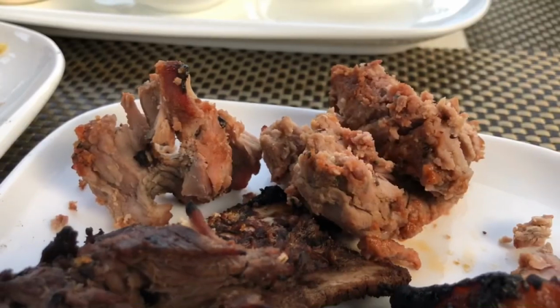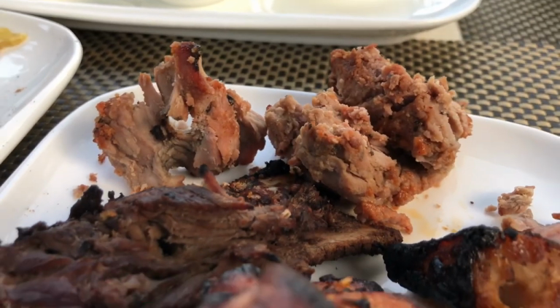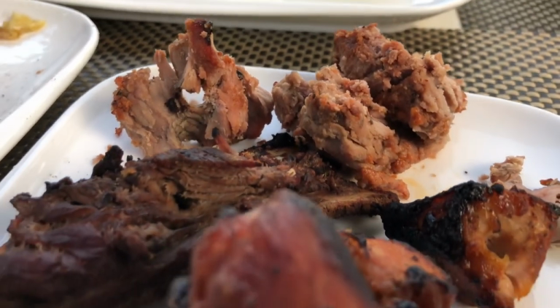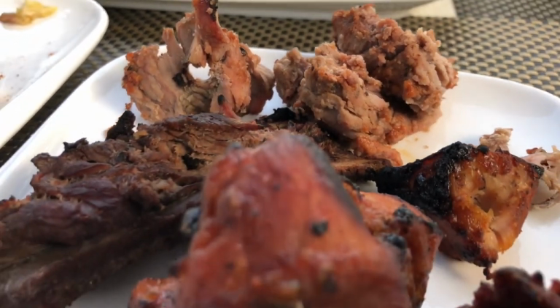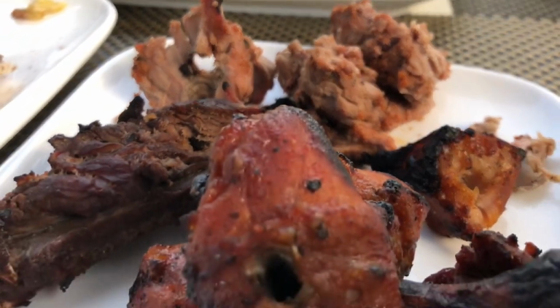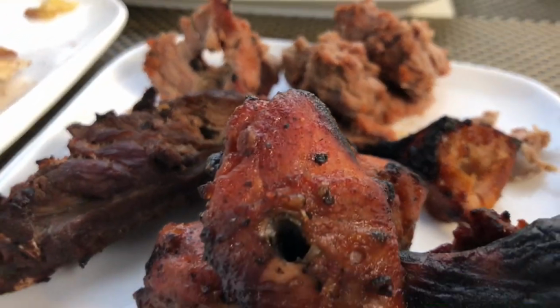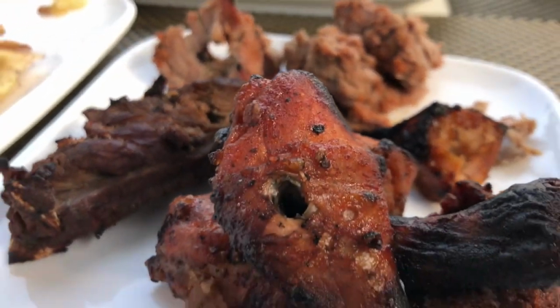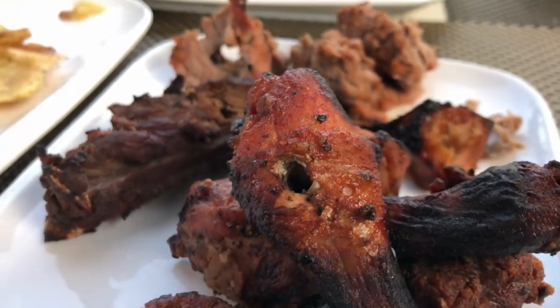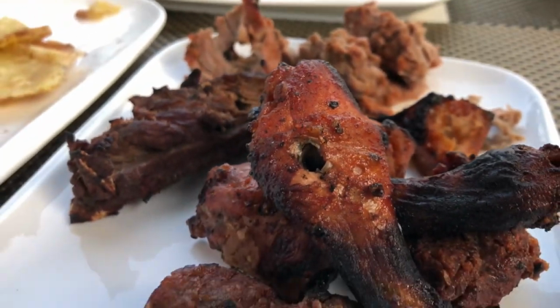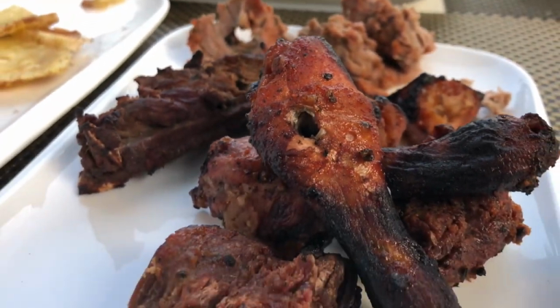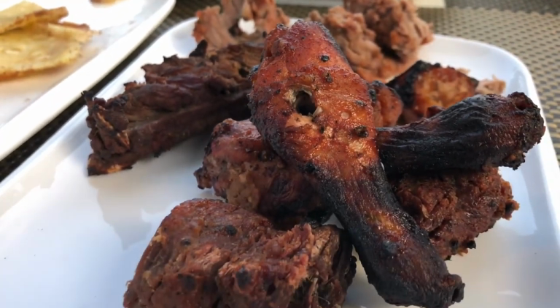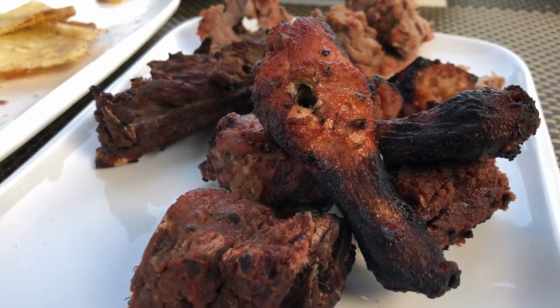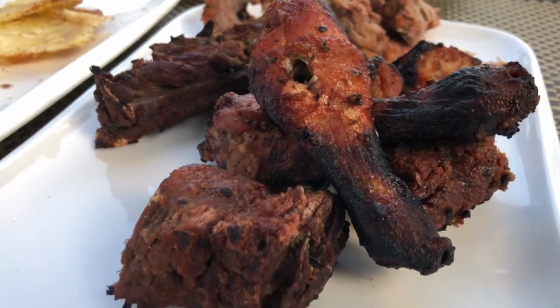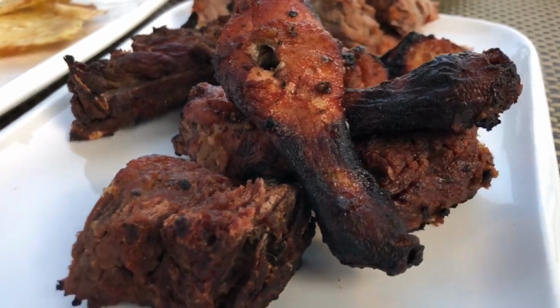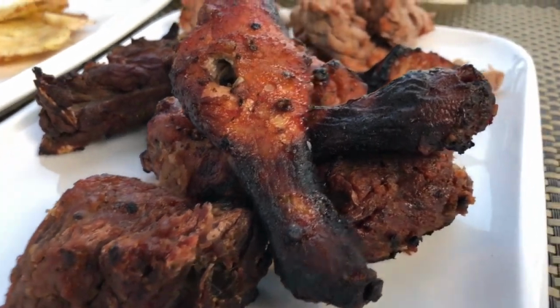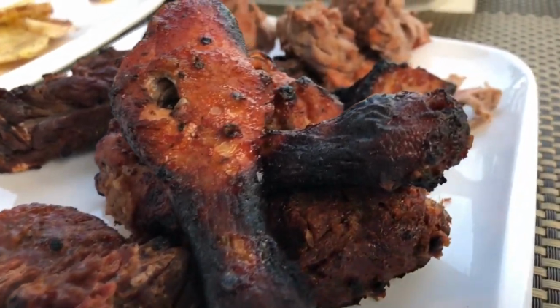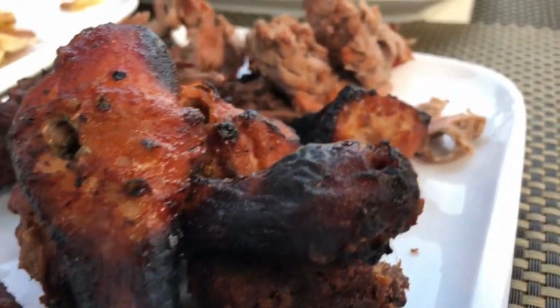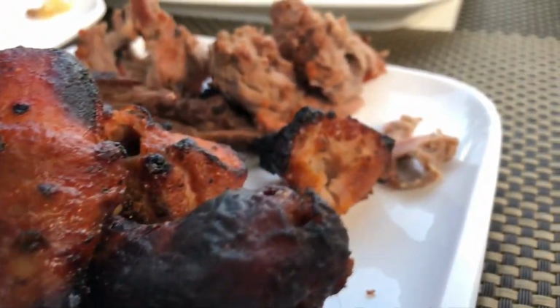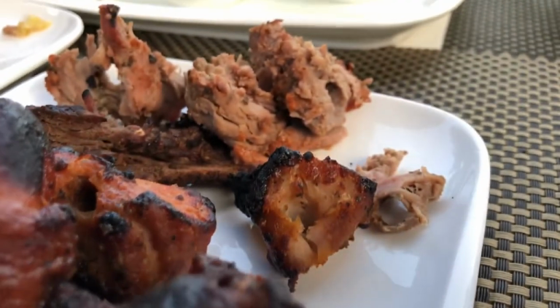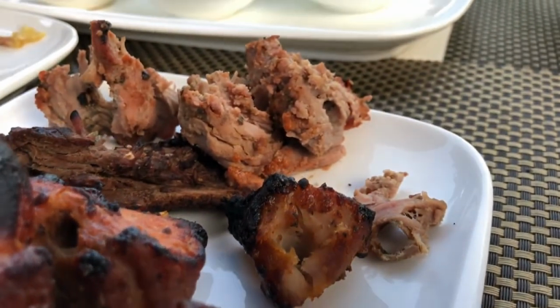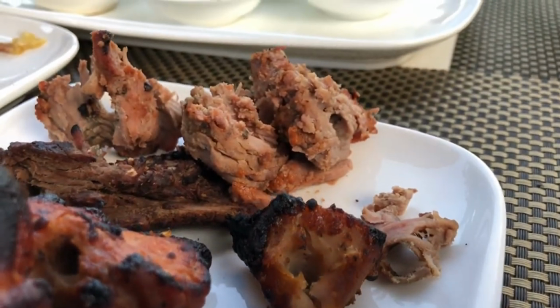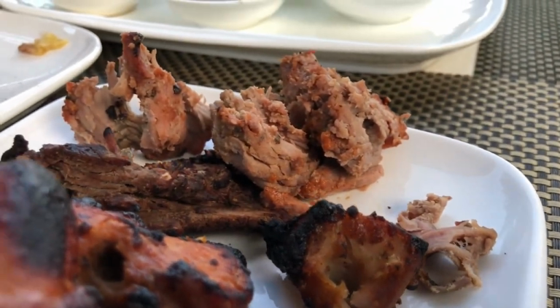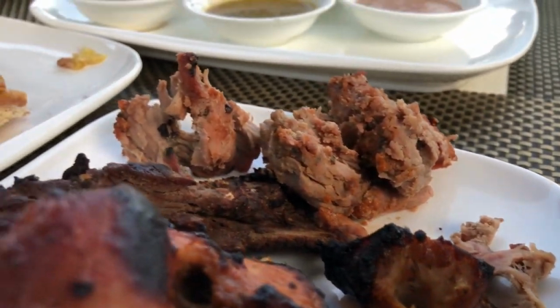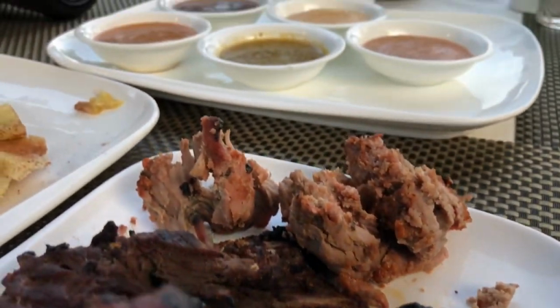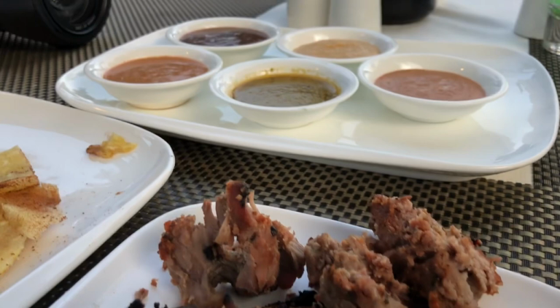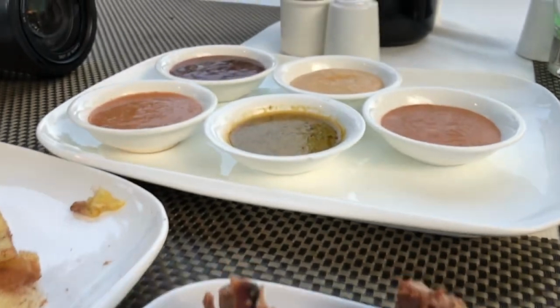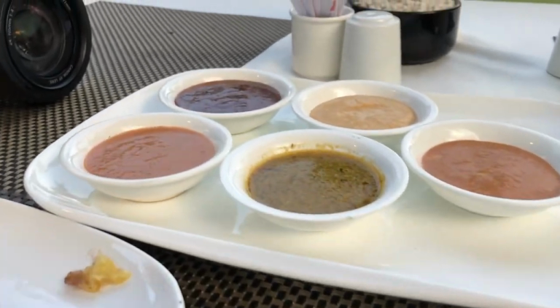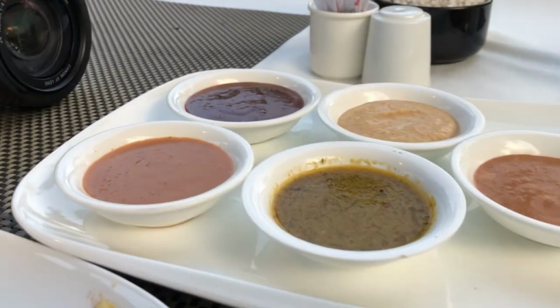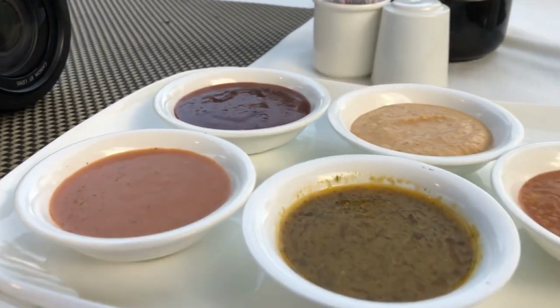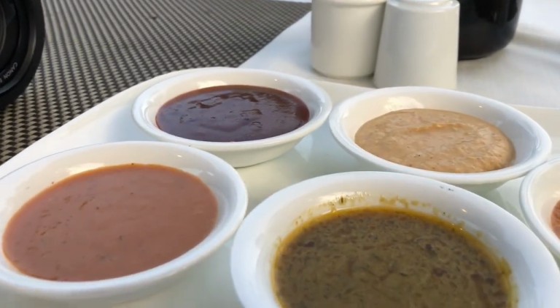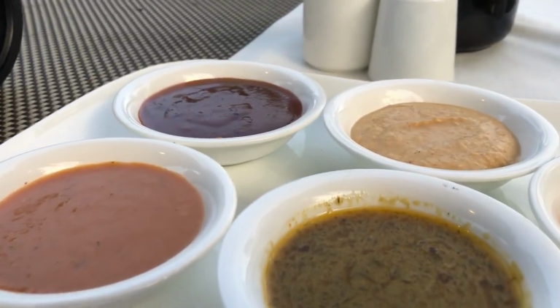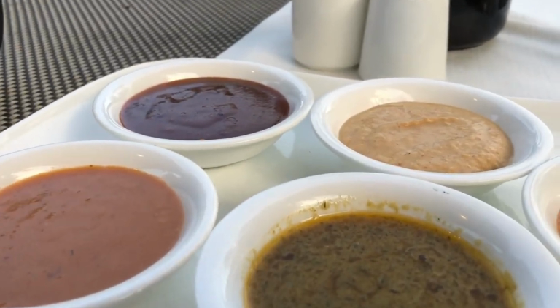This whole platter can be shared by two people and it costs 75,000 shillings. All of this comes with the sauces and the vegetable fried rice.